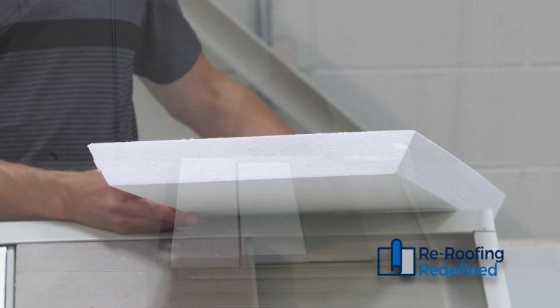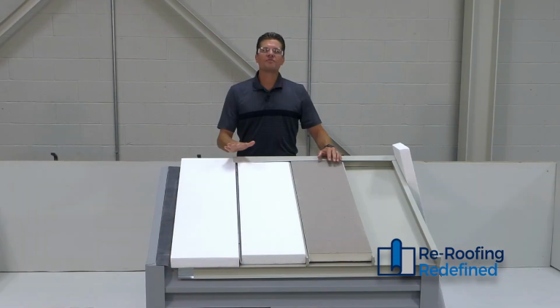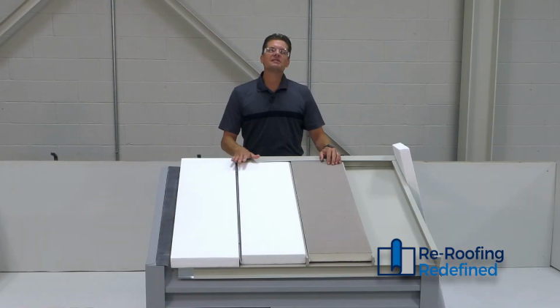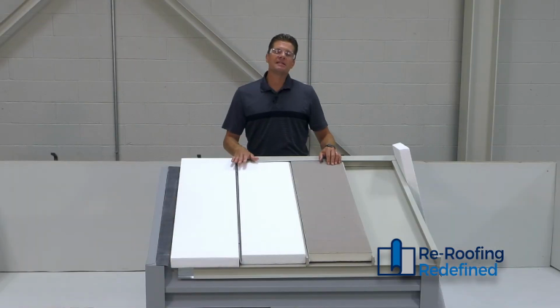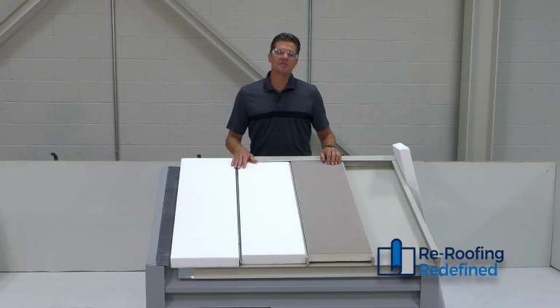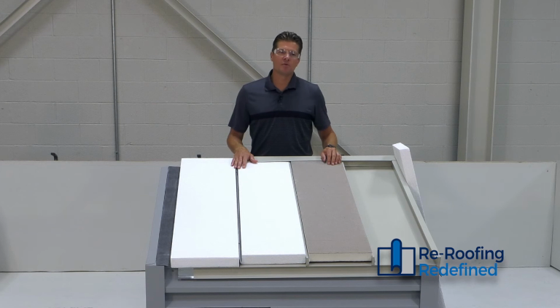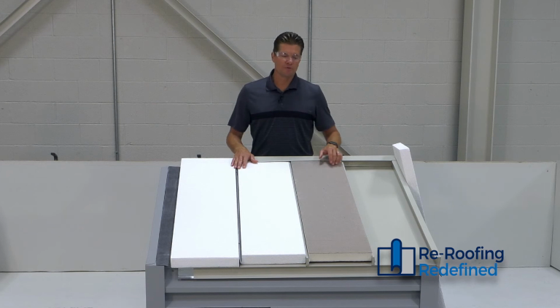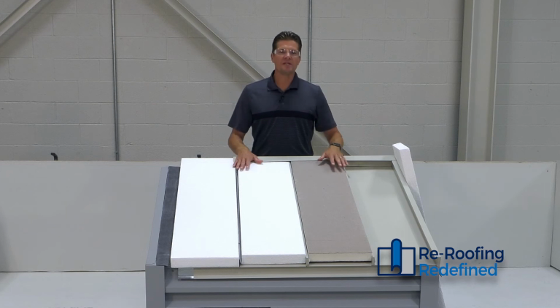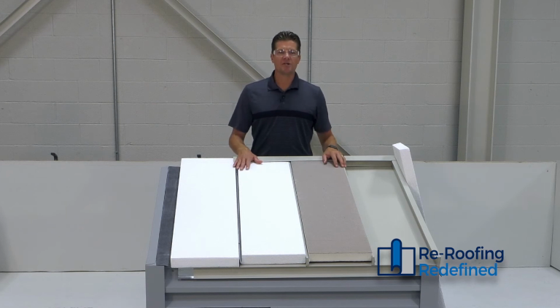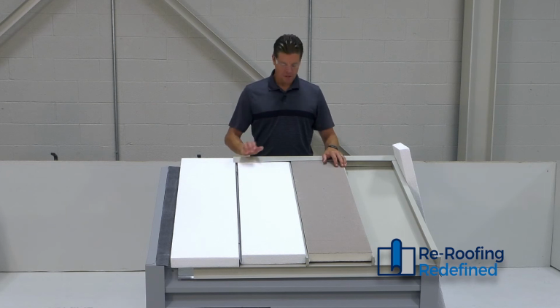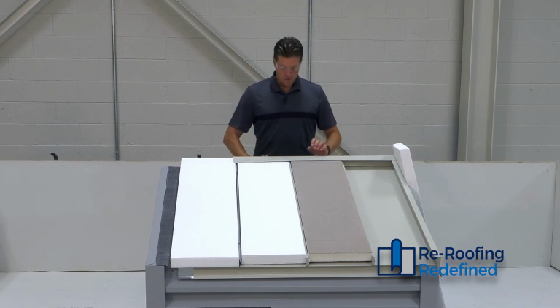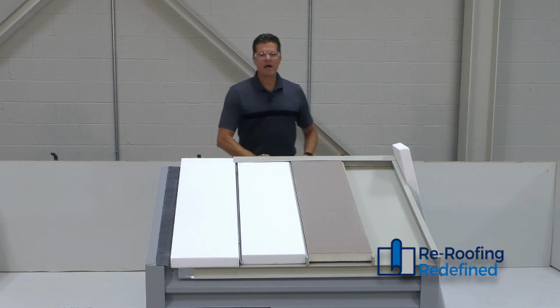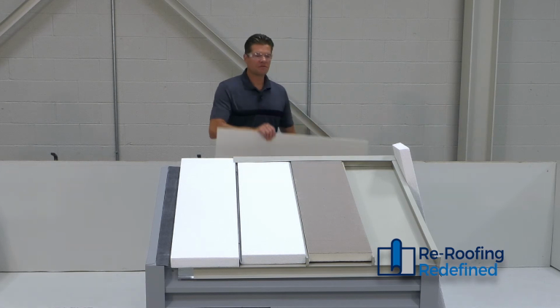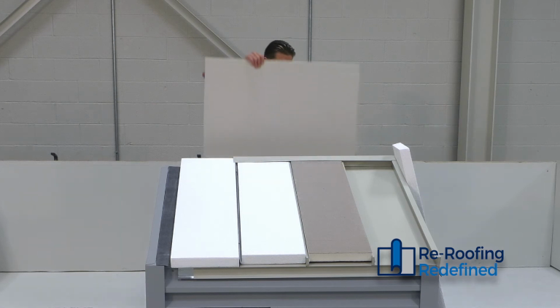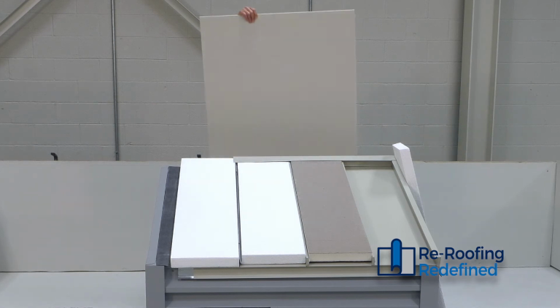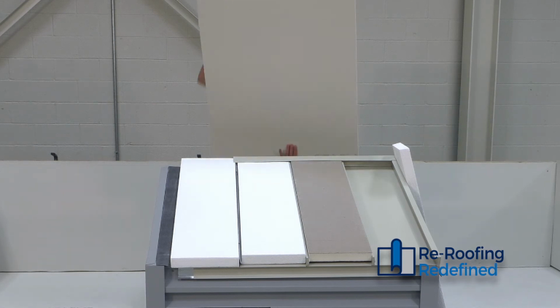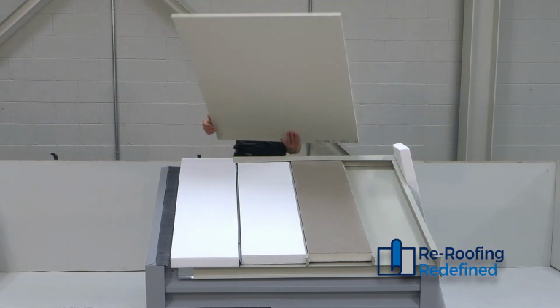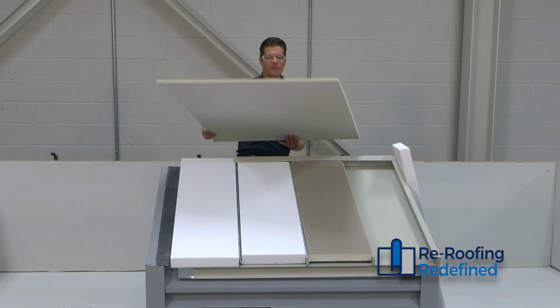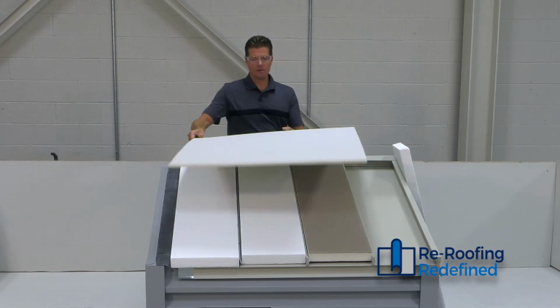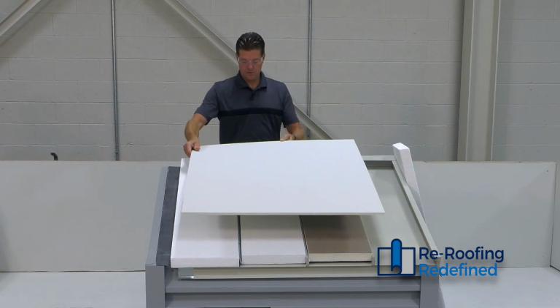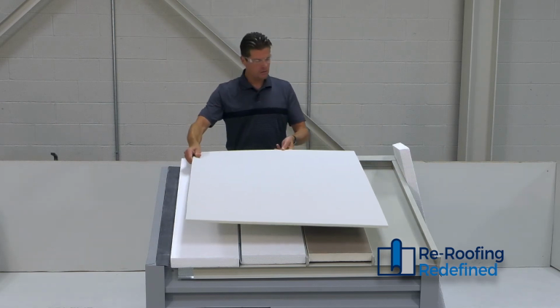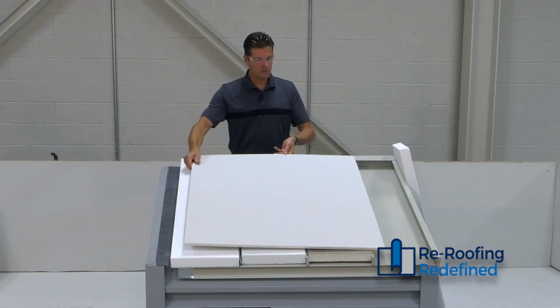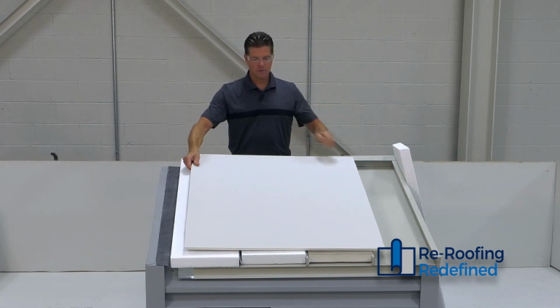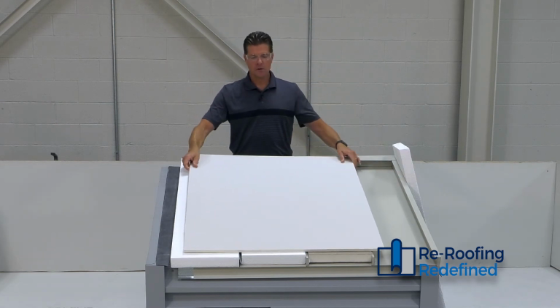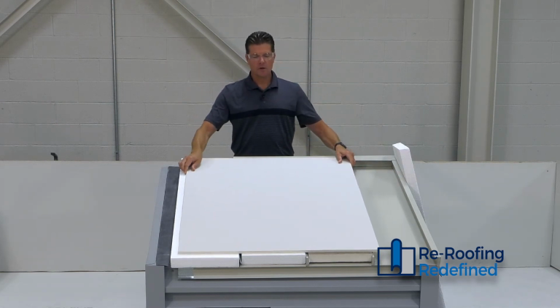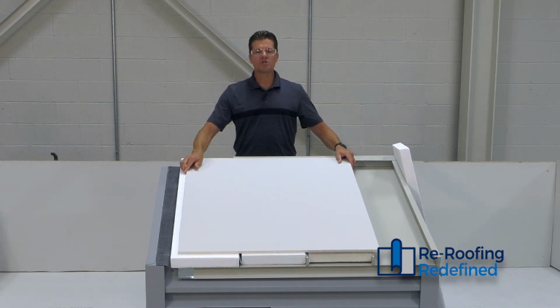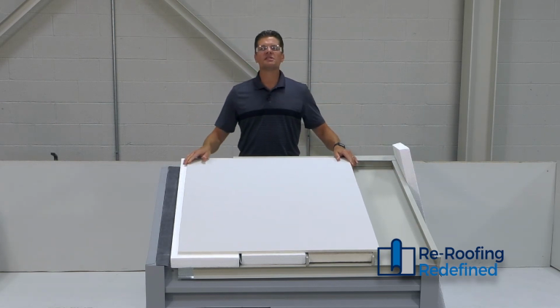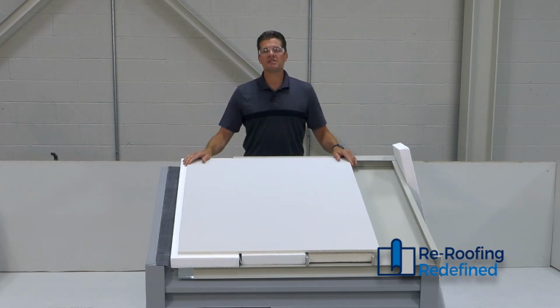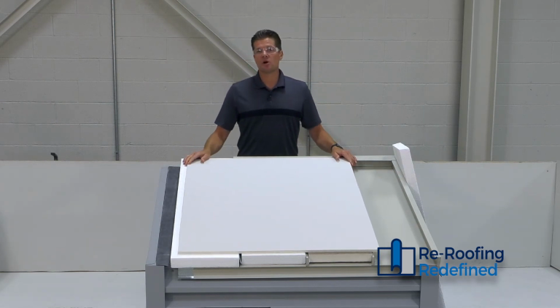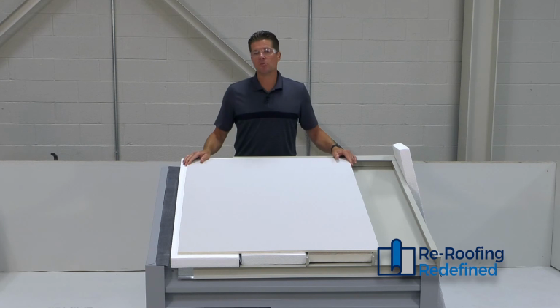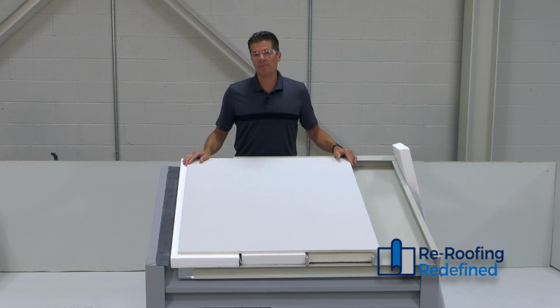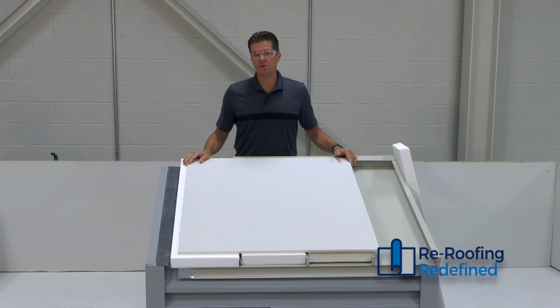After filling the standing seams of the roof with insulation, we're now ready for our cover board, which serves as the basis for our single ply membrane of choice.